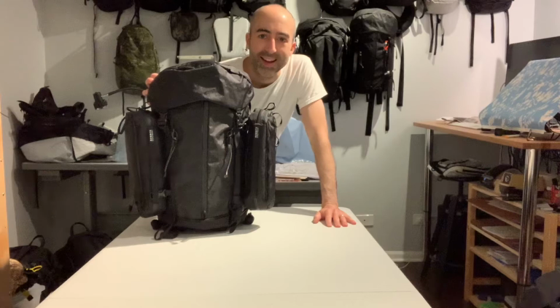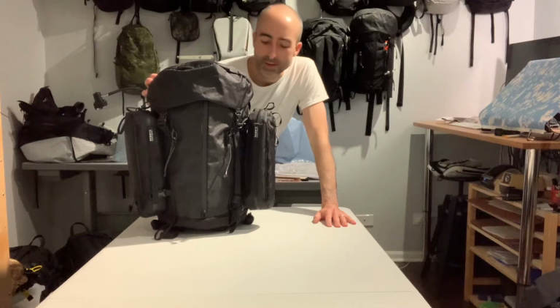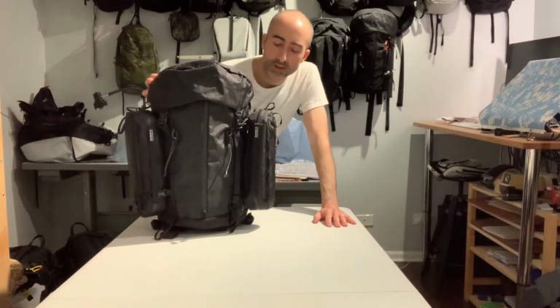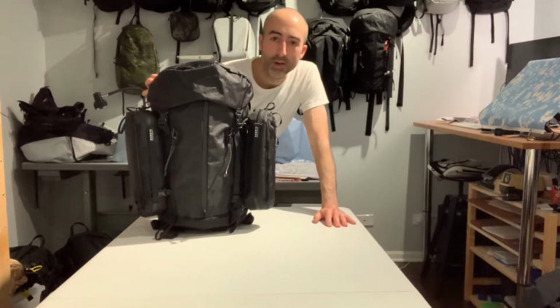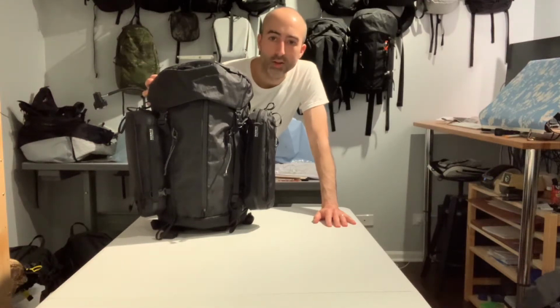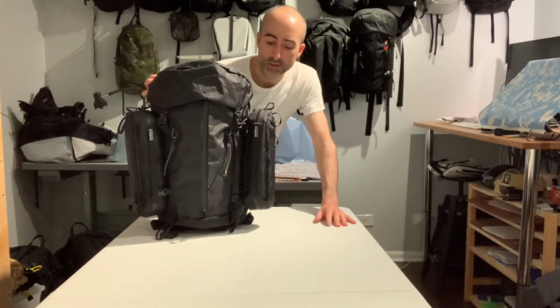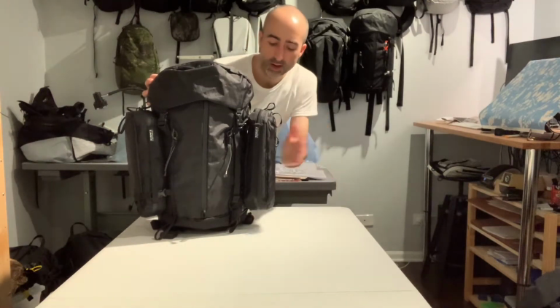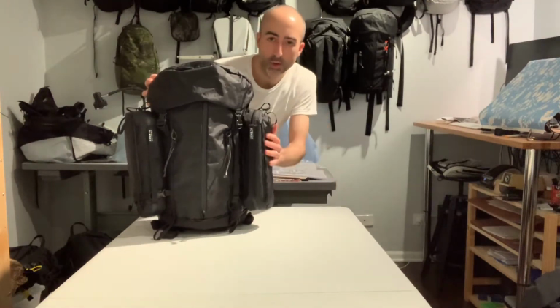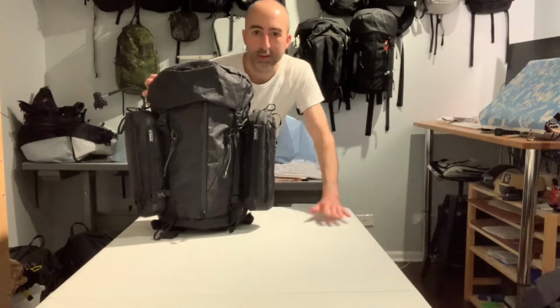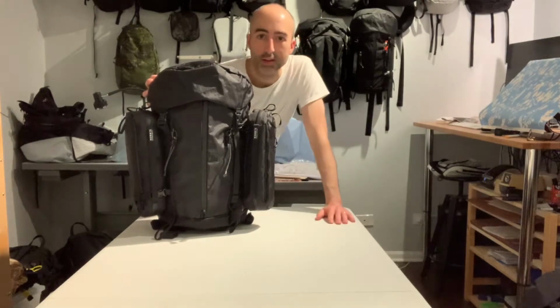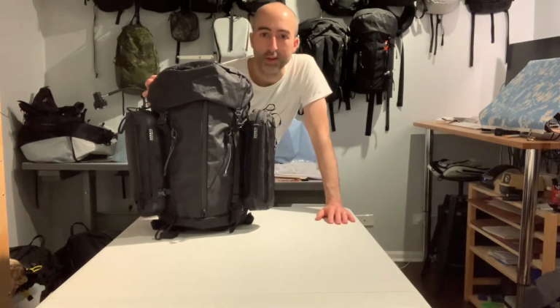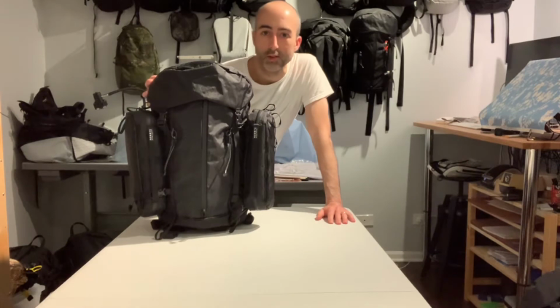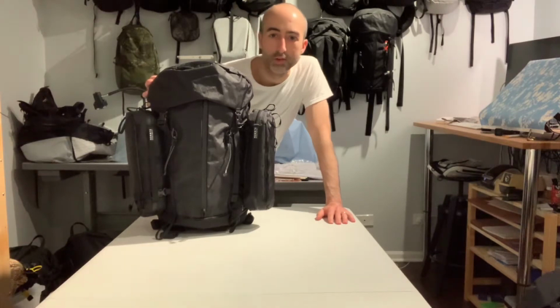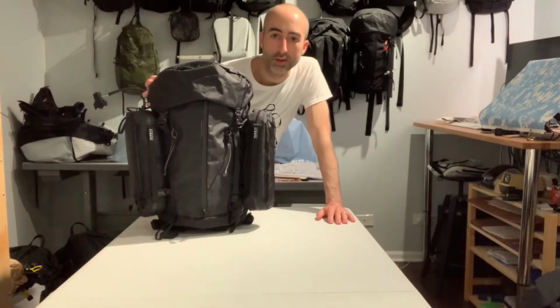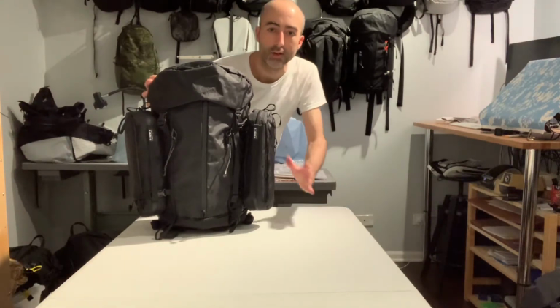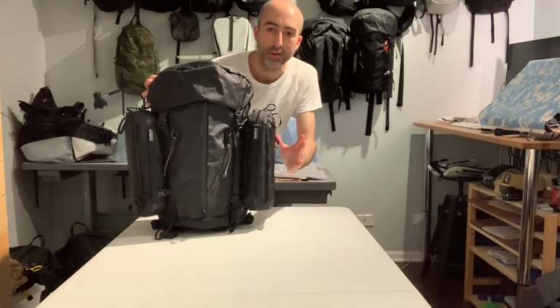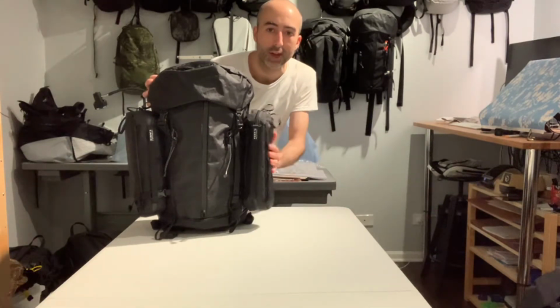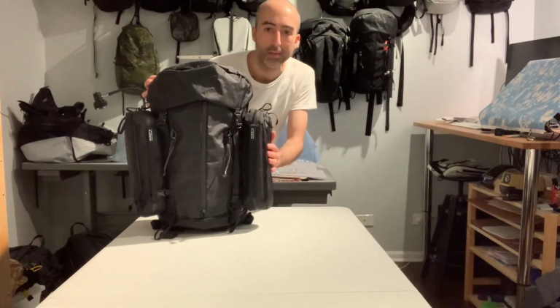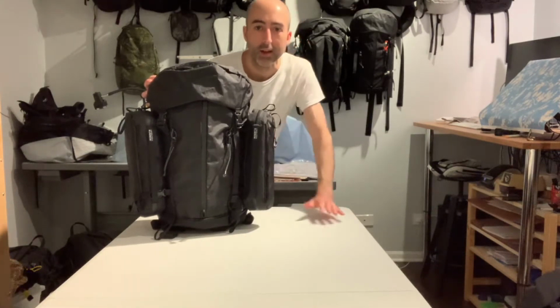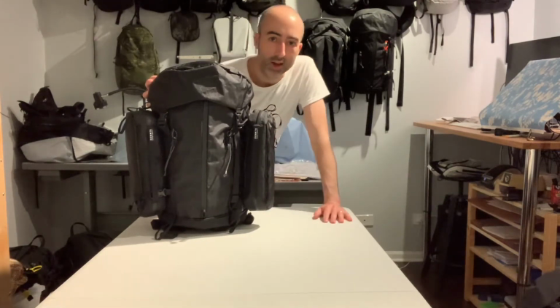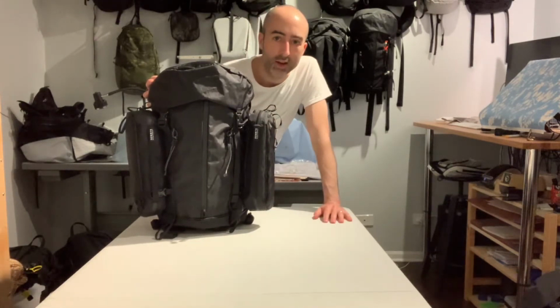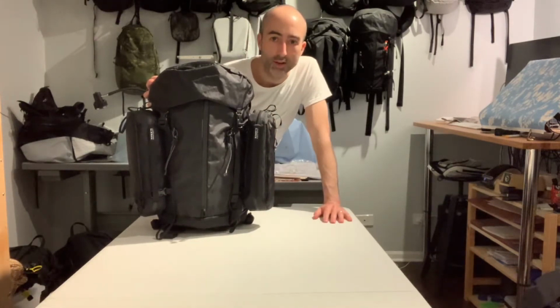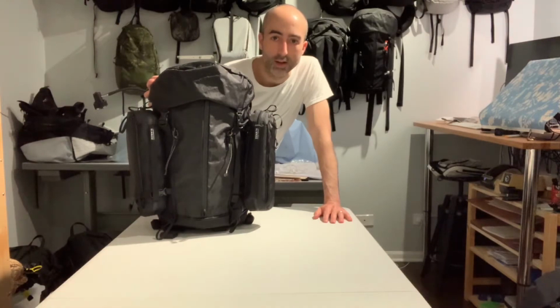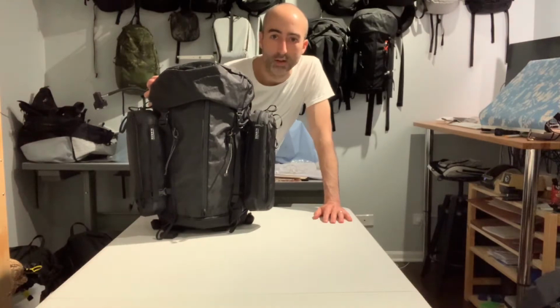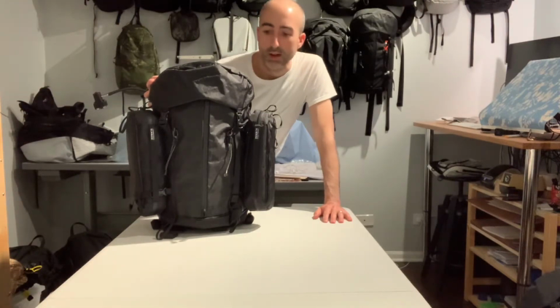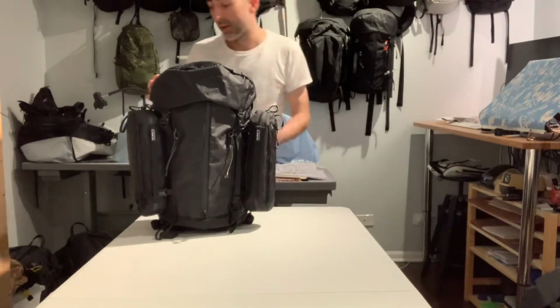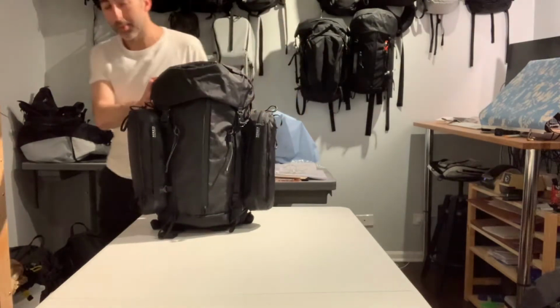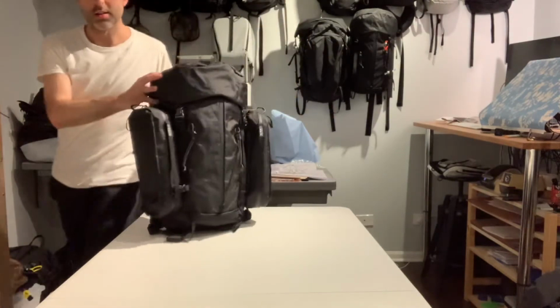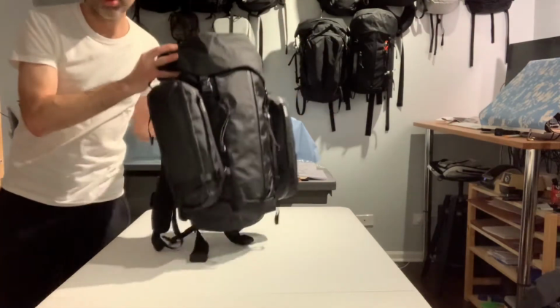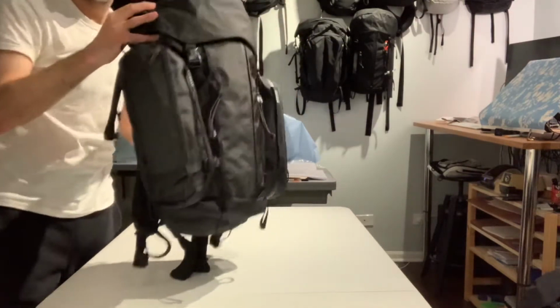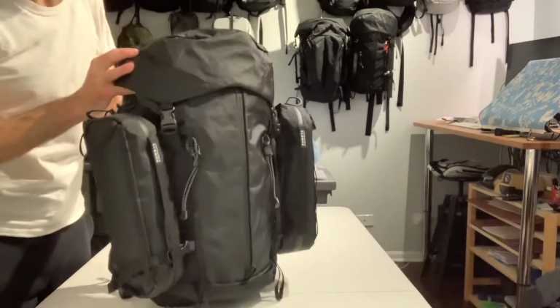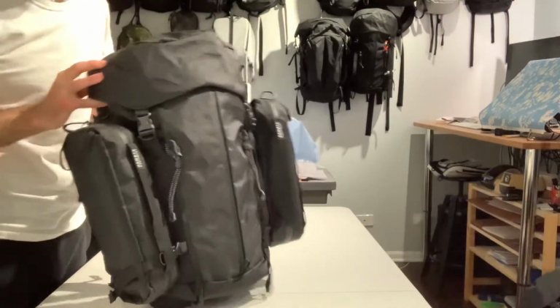Hey everyone, today I'm here with the Charlie 25 and the OR kits. This is a video to show you a few tips and tricks on different ways to attach them to the bag and even access the interior. Let me get a little bit closer so you guys can see all the details.